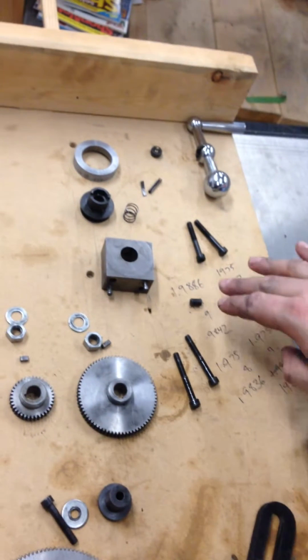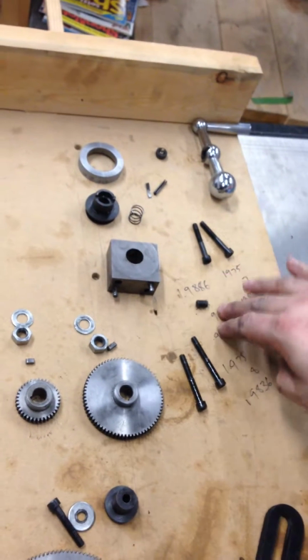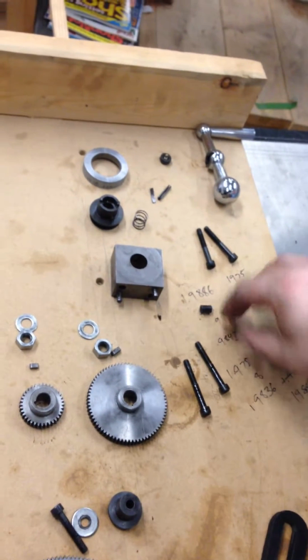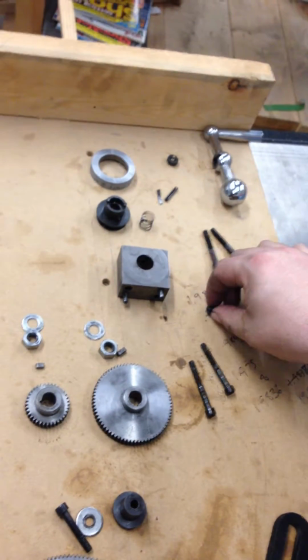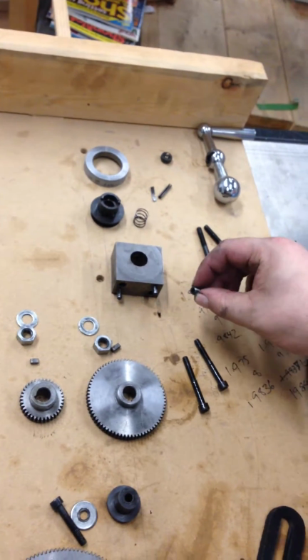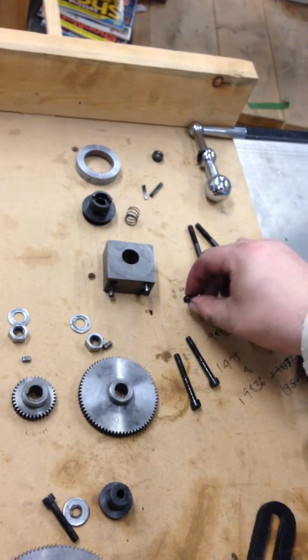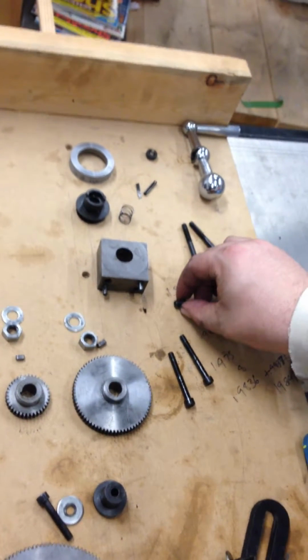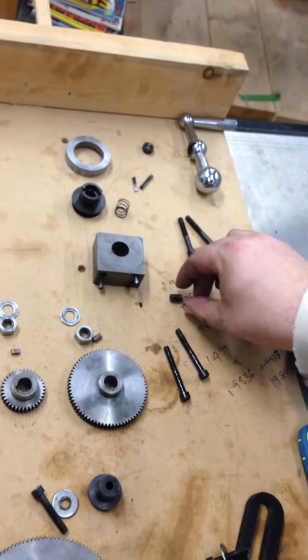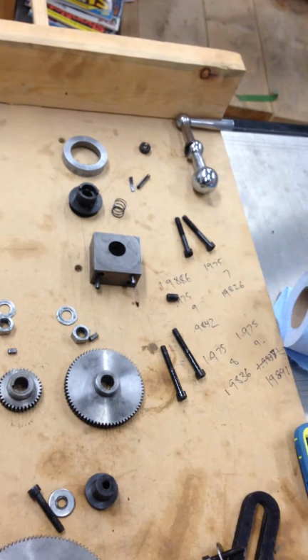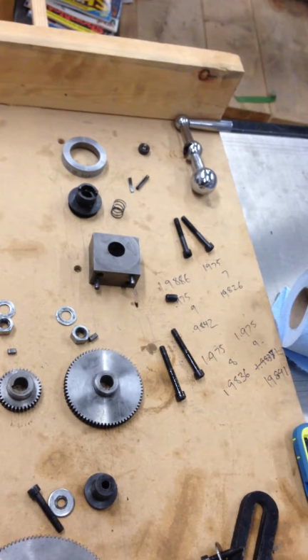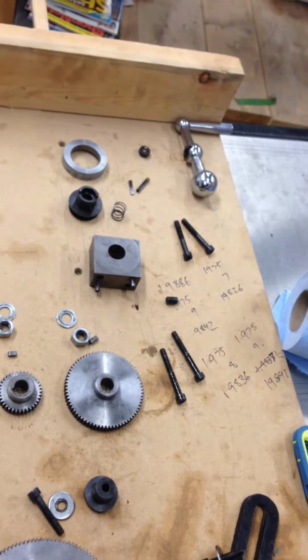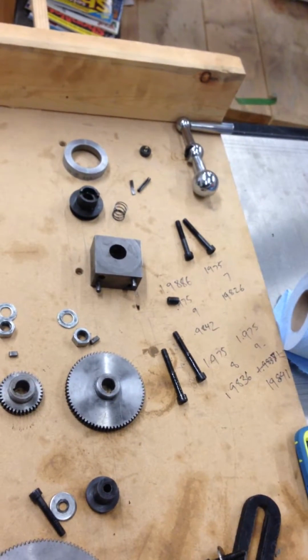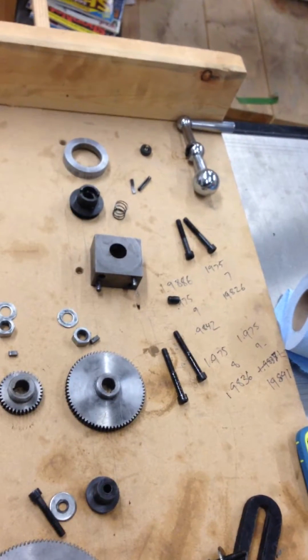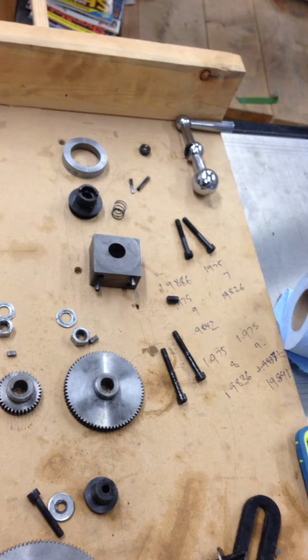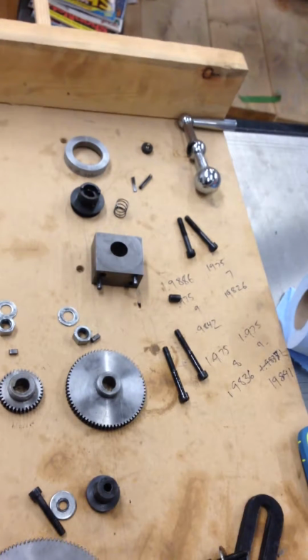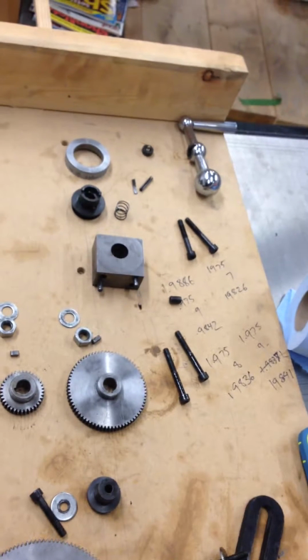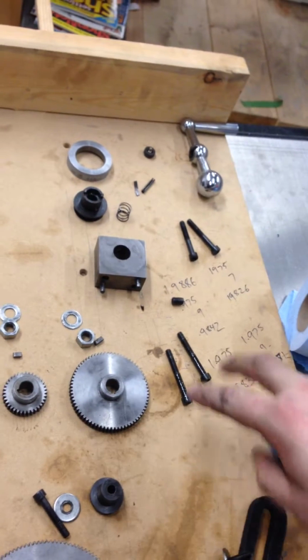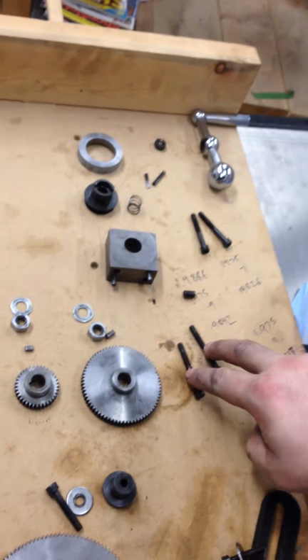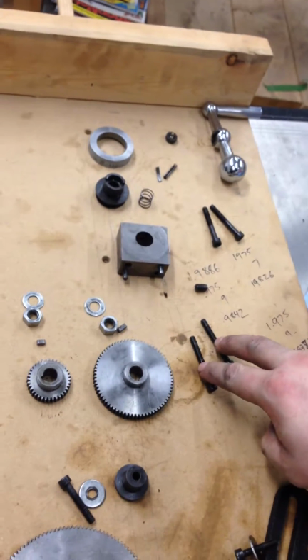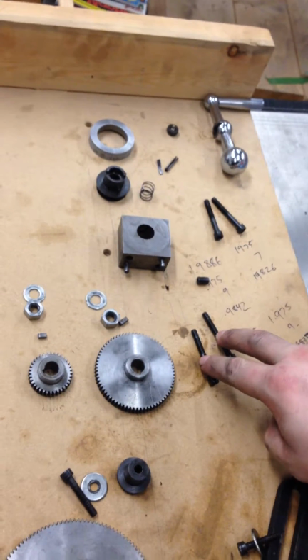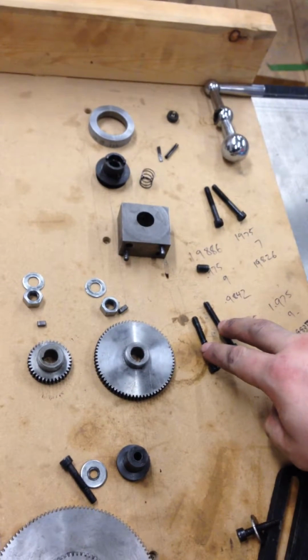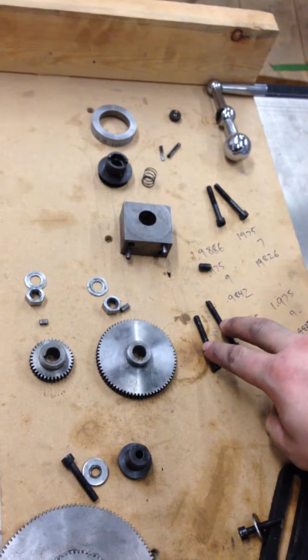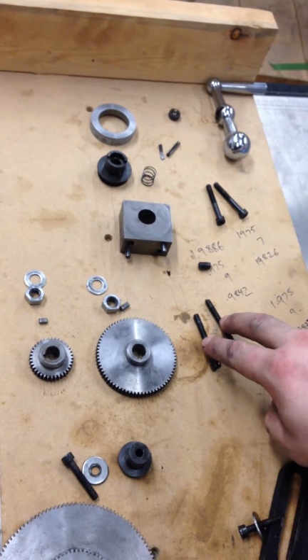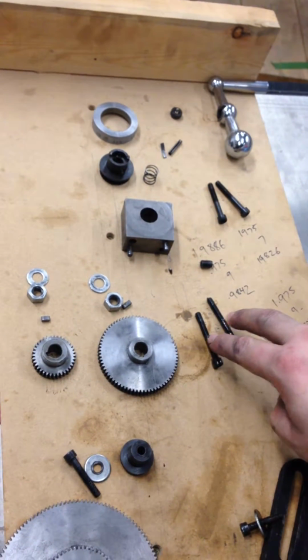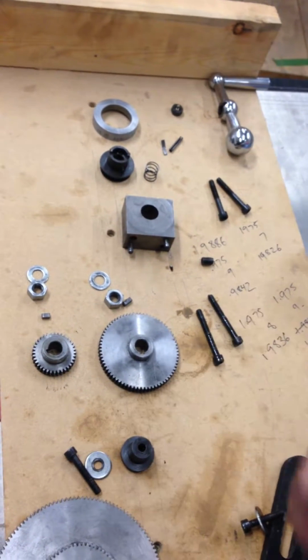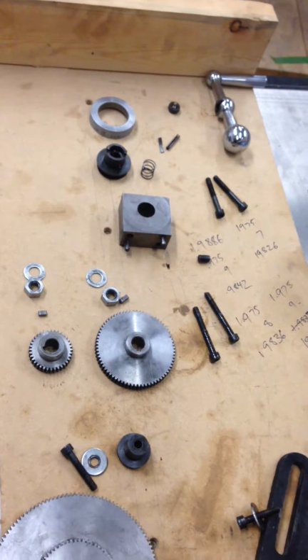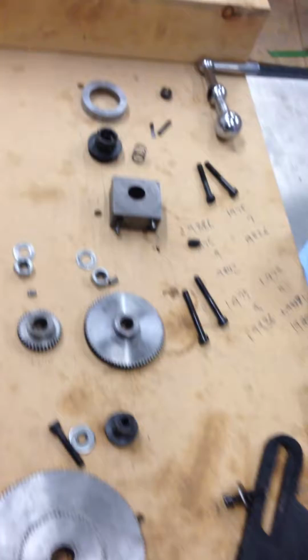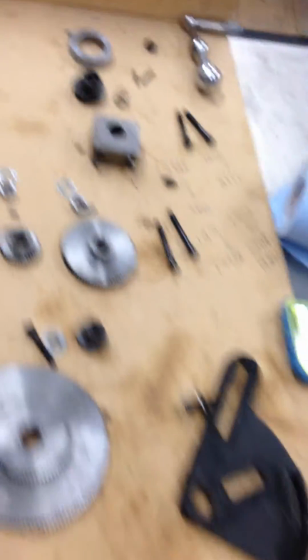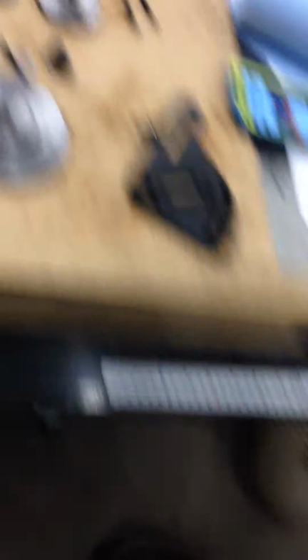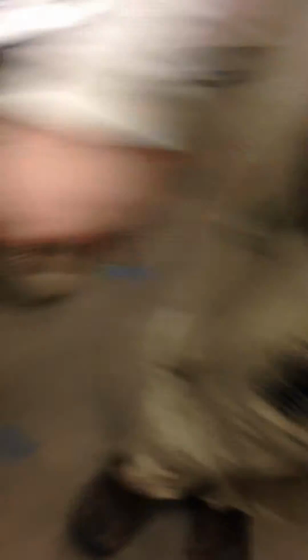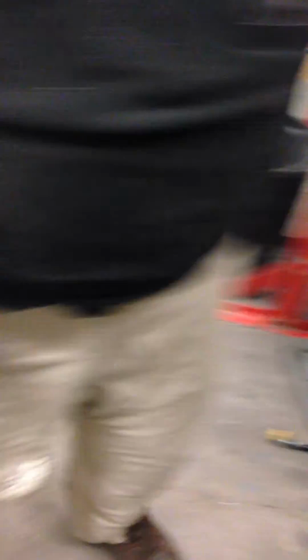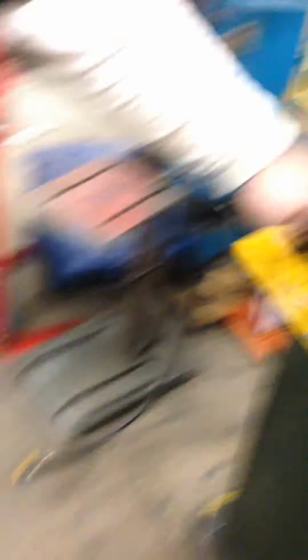I loosened the gibs — this is one of the gib locking screws on the main crosshead — and then these two bolts take the other end of the lead screw block down here; they loosen that.